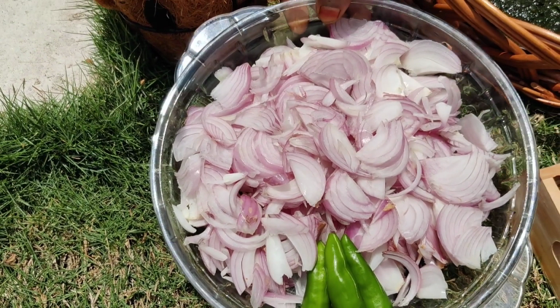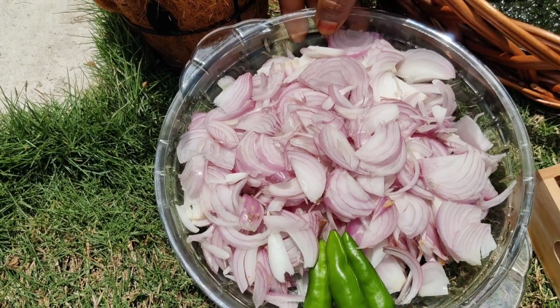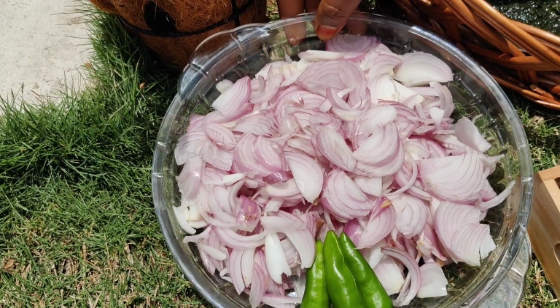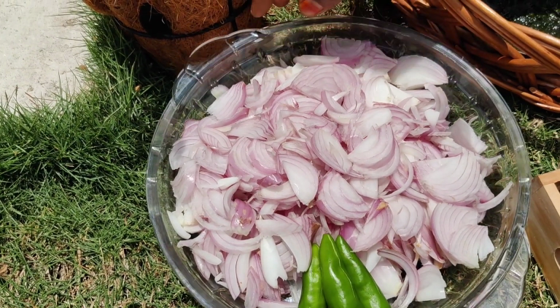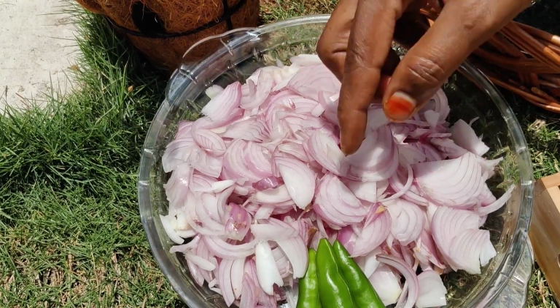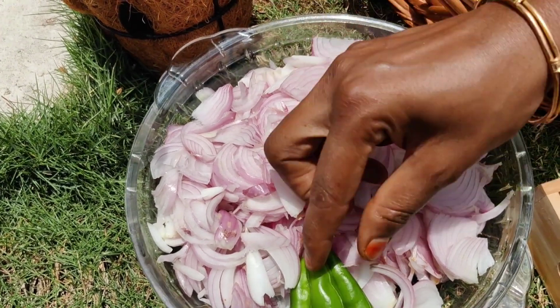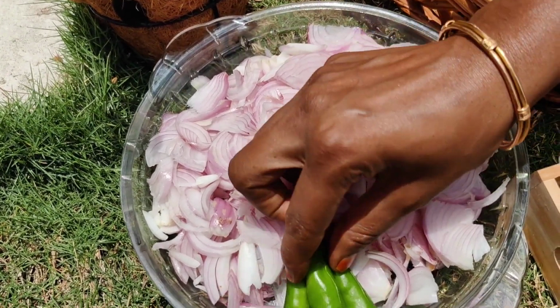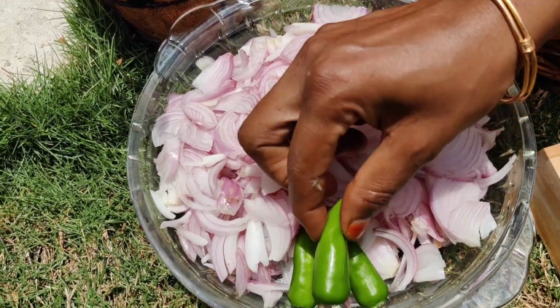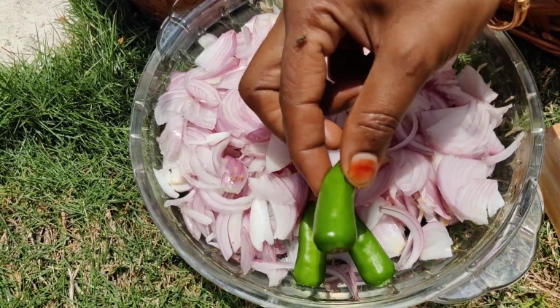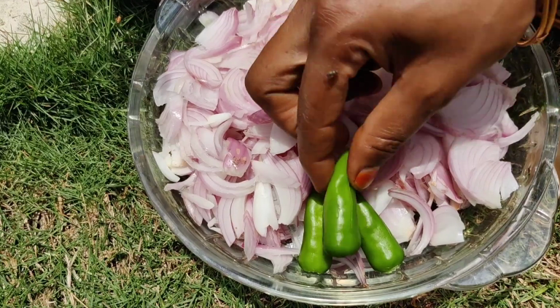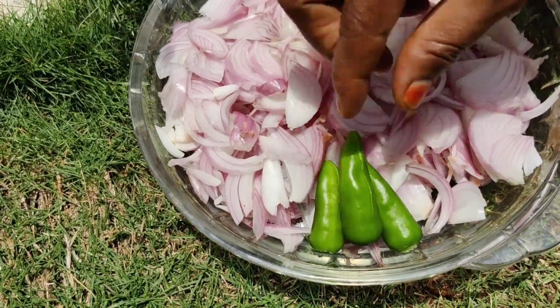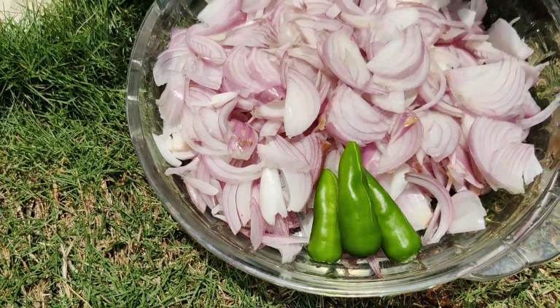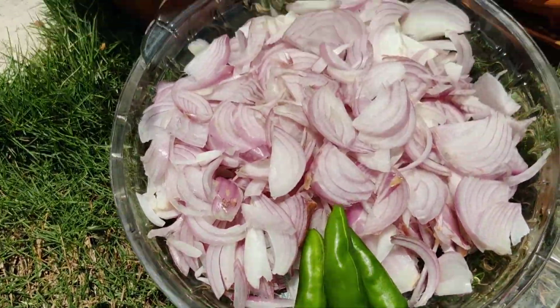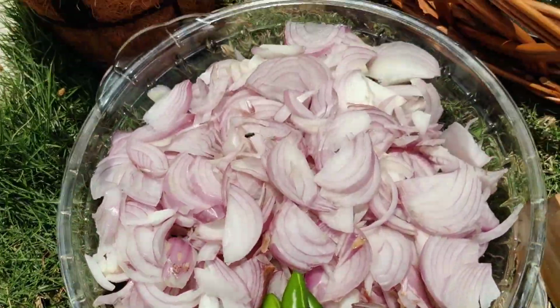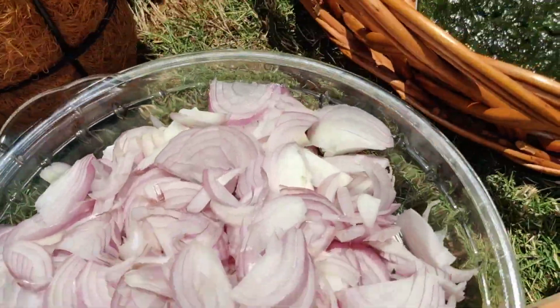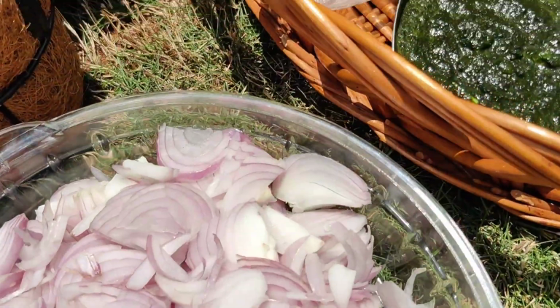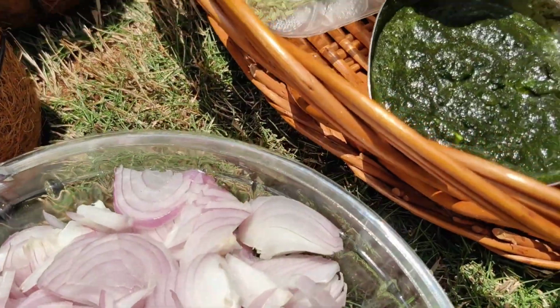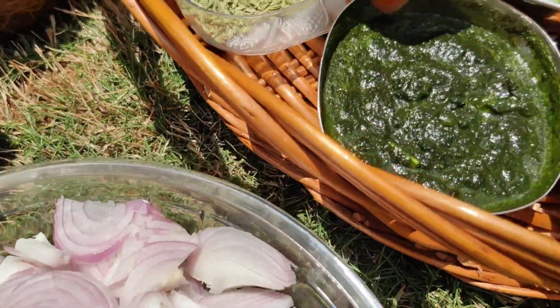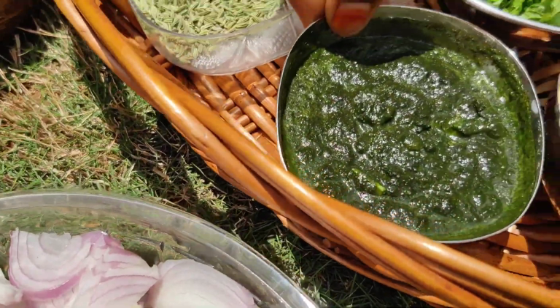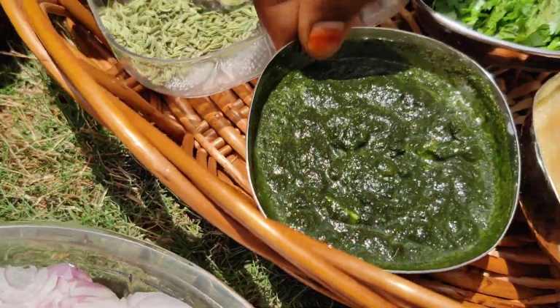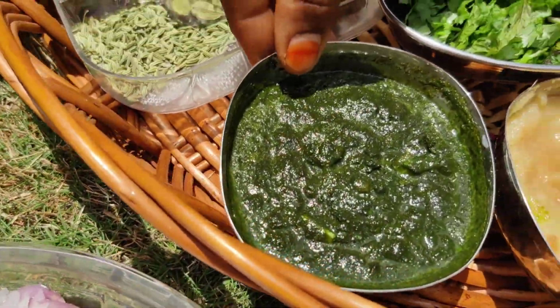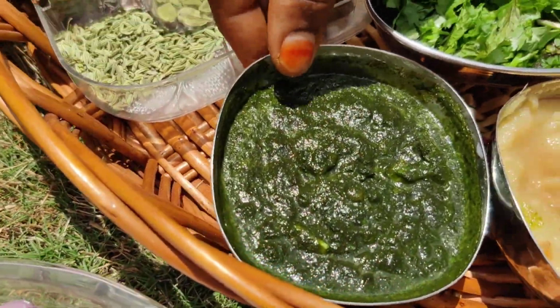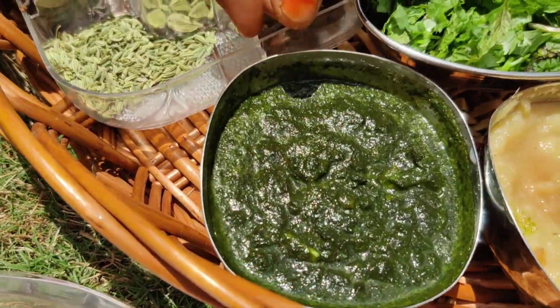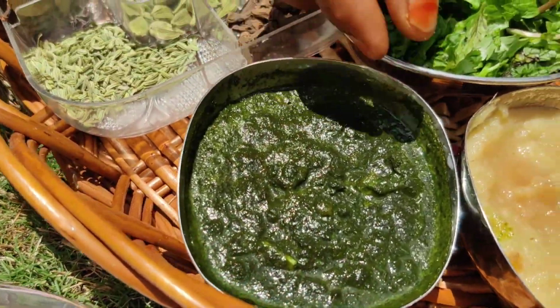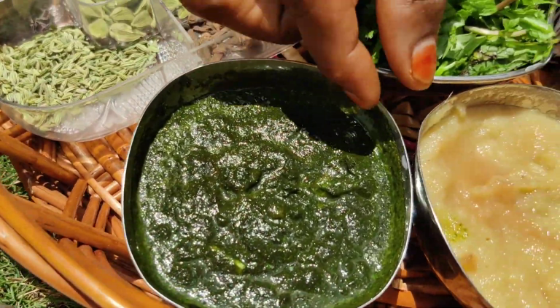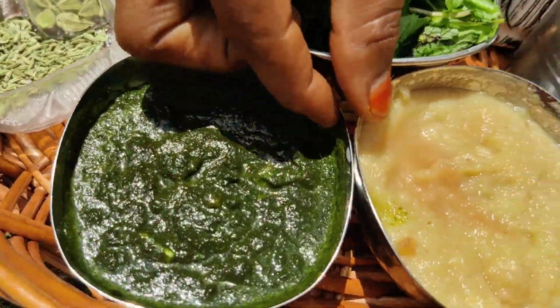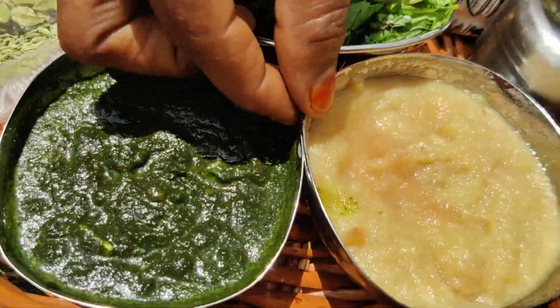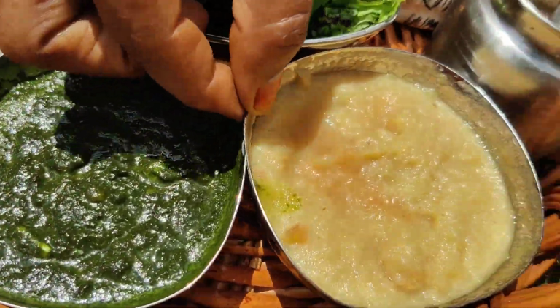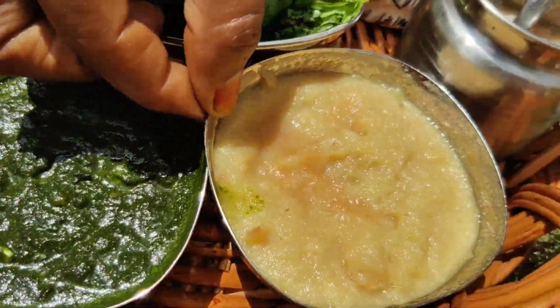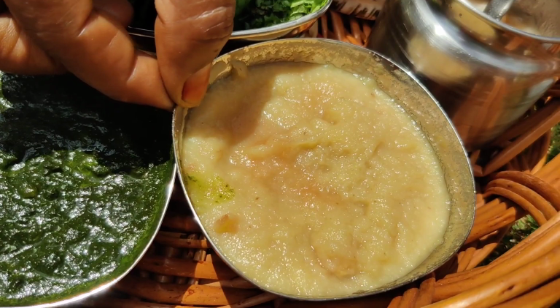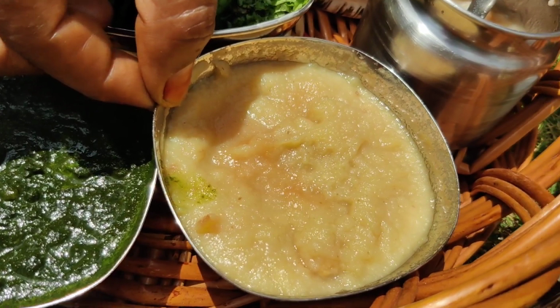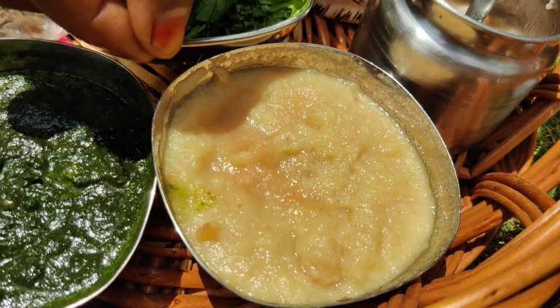We will add 6 ingredients: Pachamala Hormone, Malli Pudina Paste, and Inji Pundu Paste.